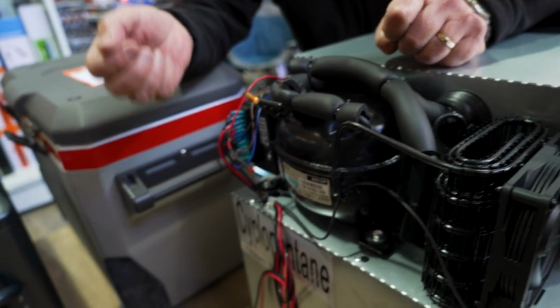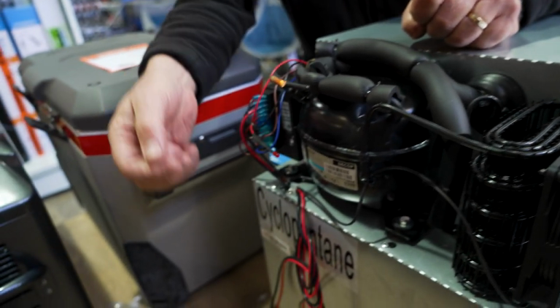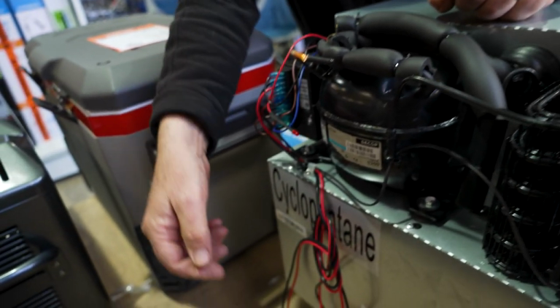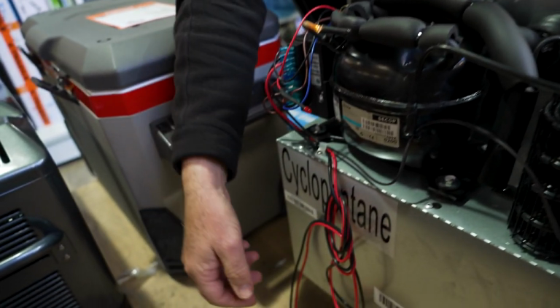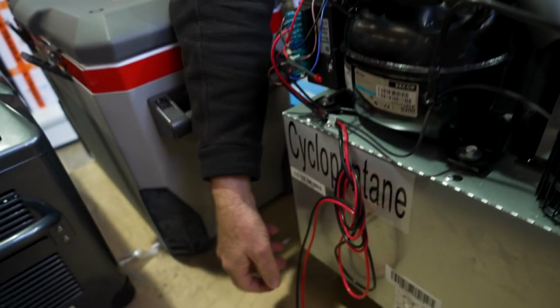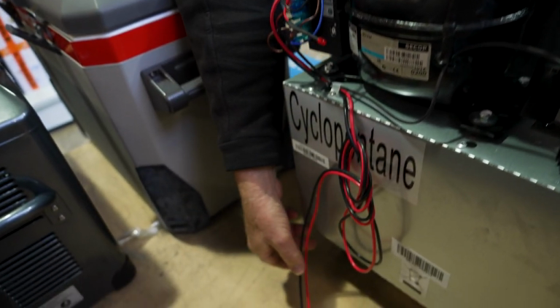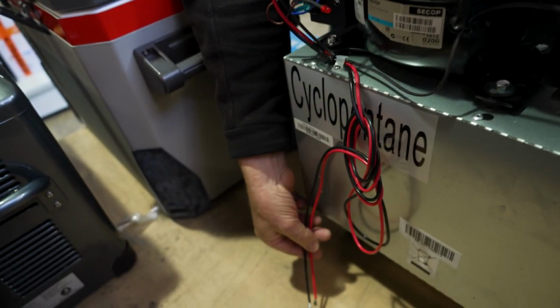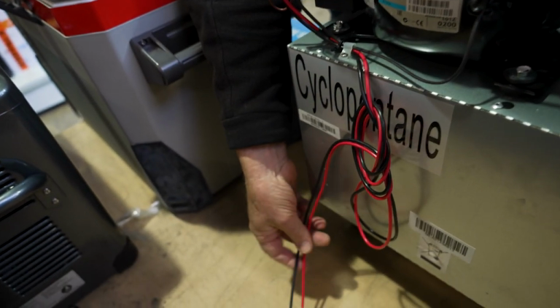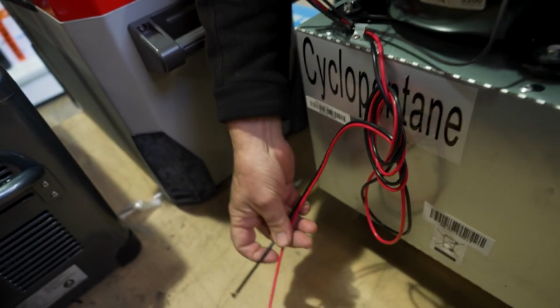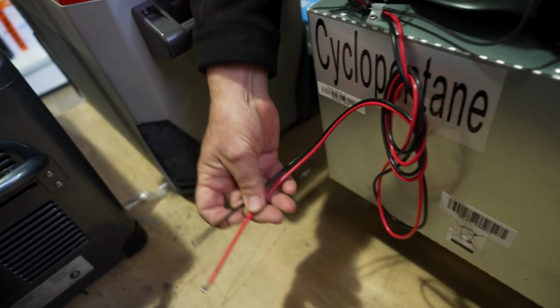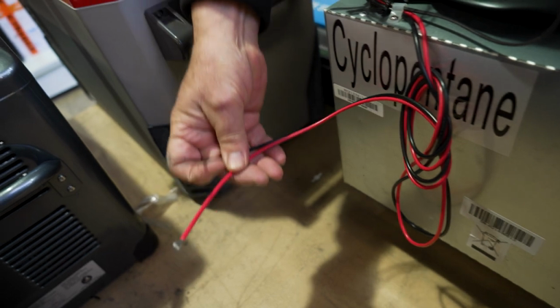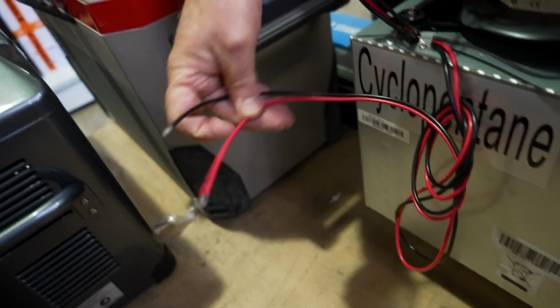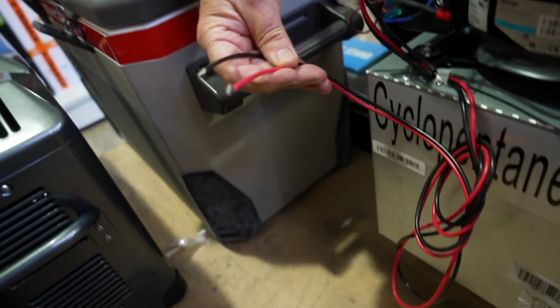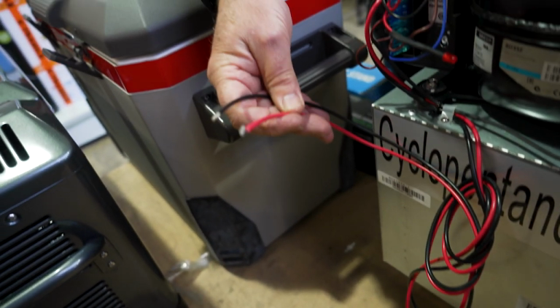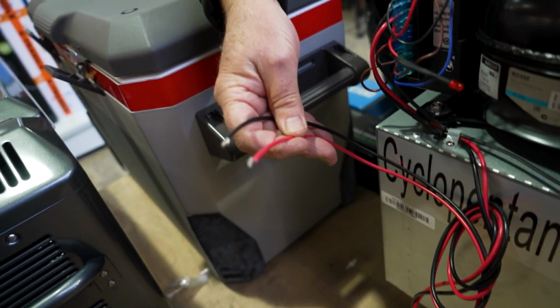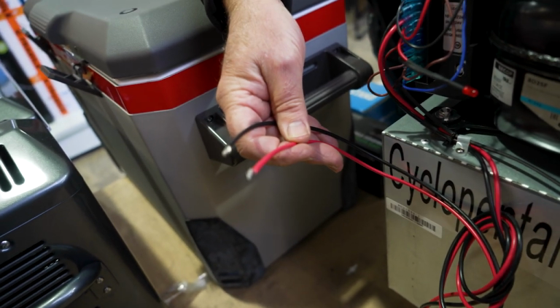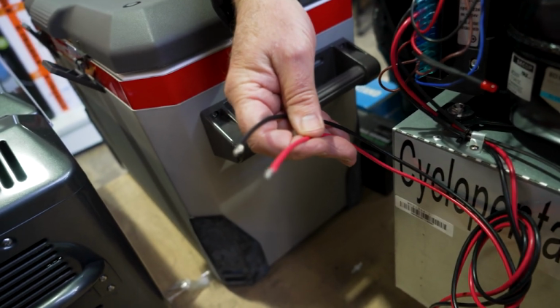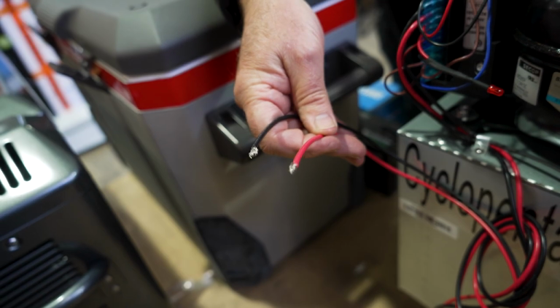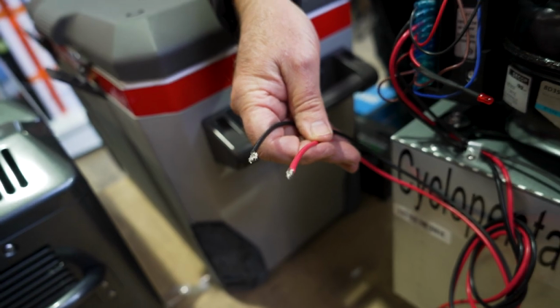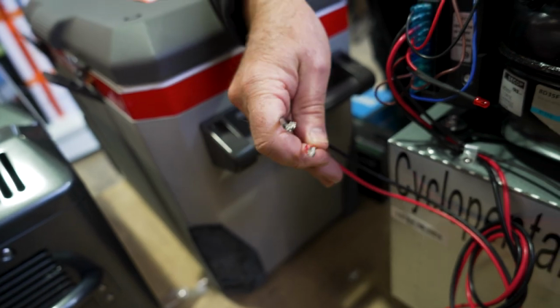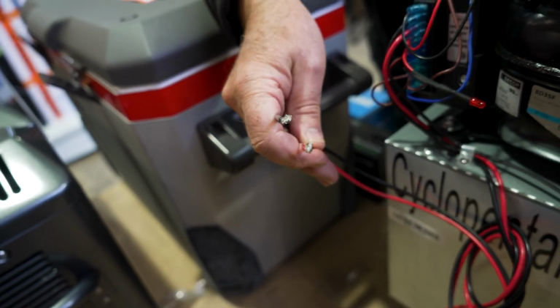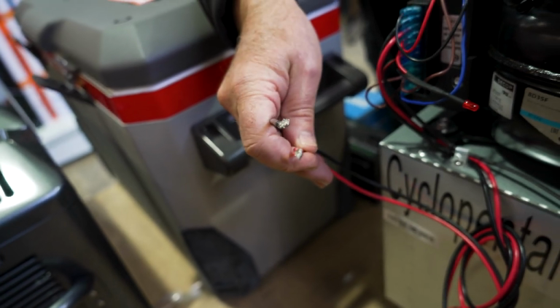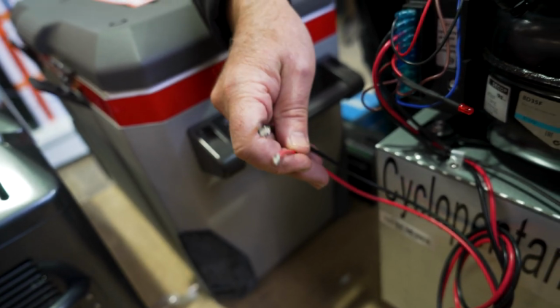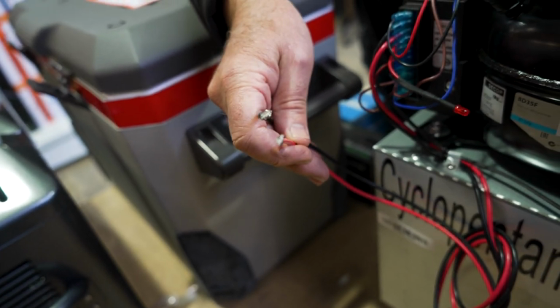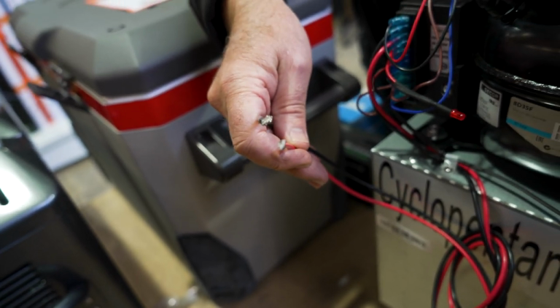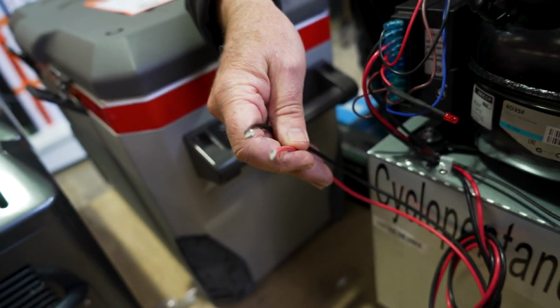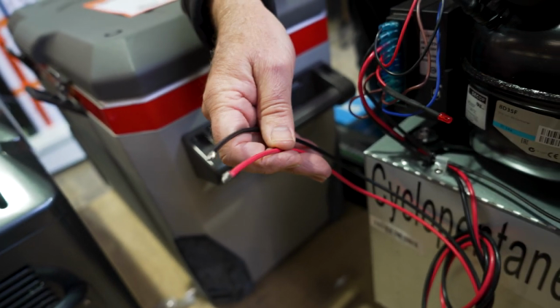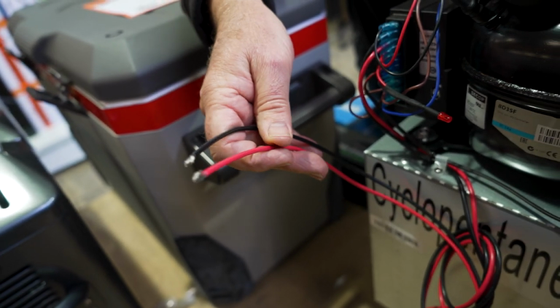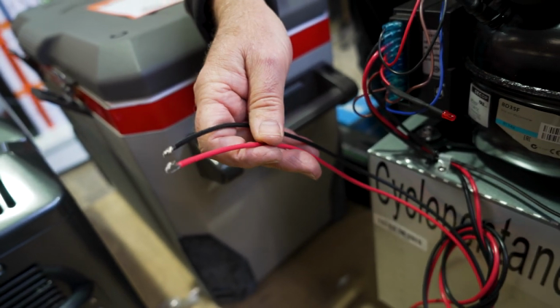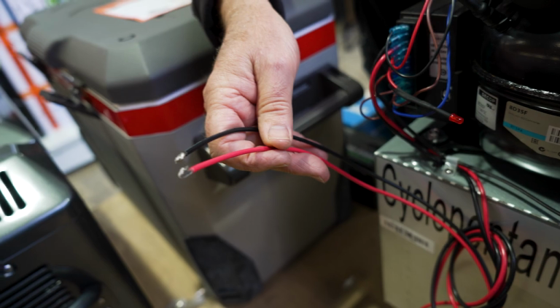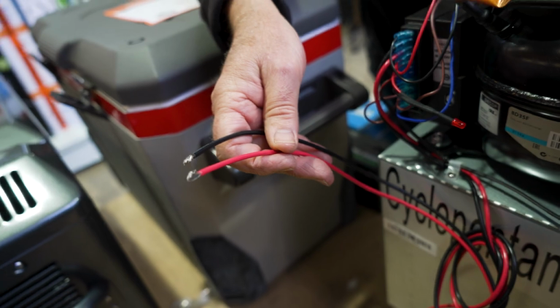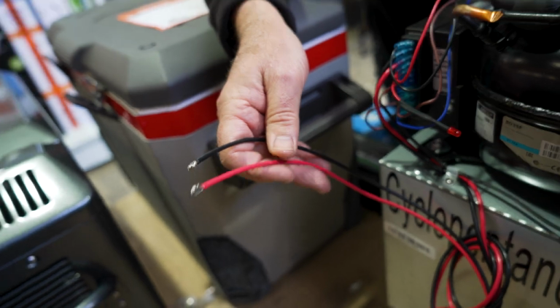If you look down here we've got the wiring. These fridges have to be hardwired in to 12 or 24 volt, and always make sure you've got a fuse in line, just to protect the unit.